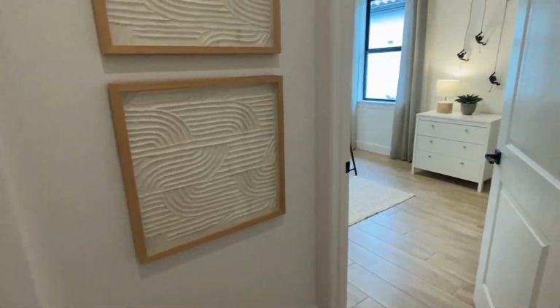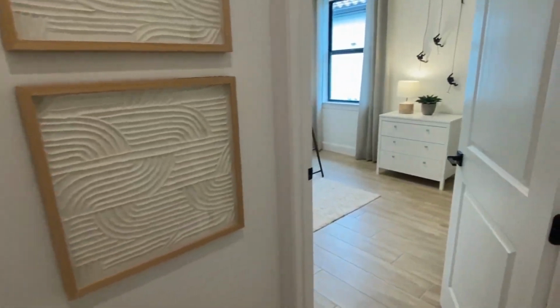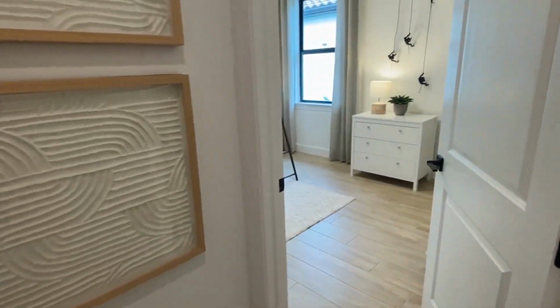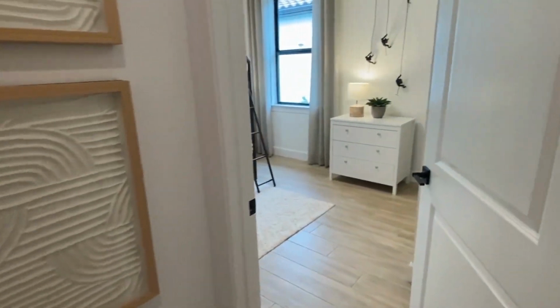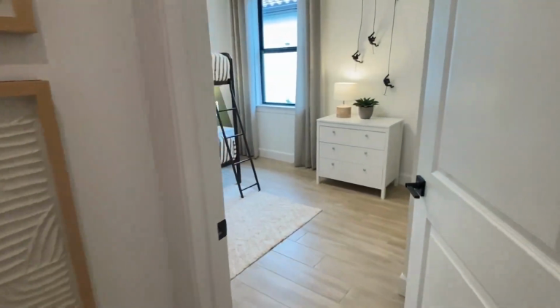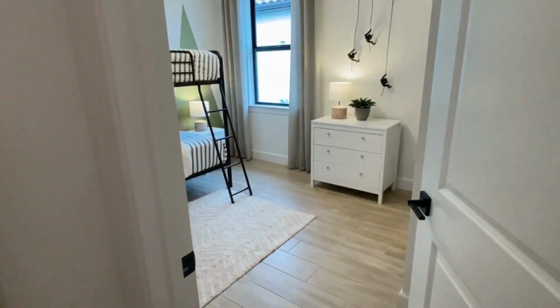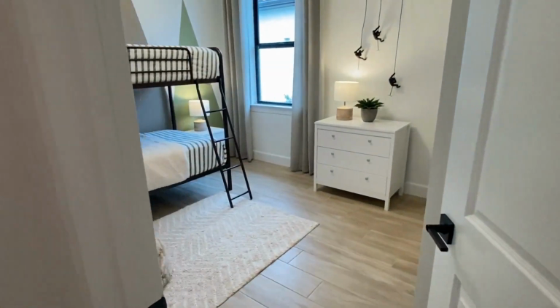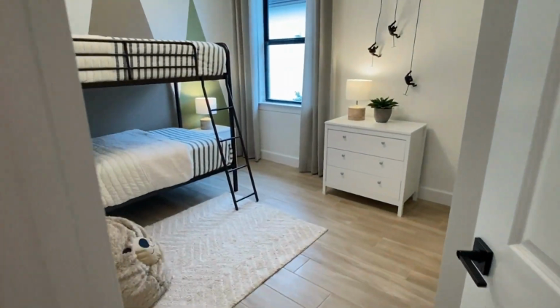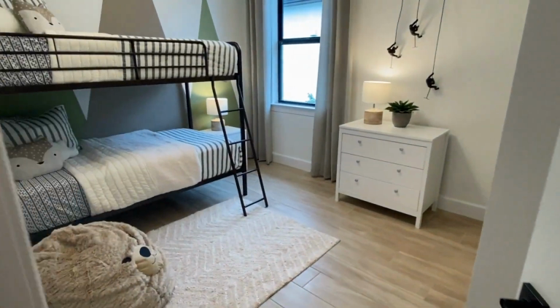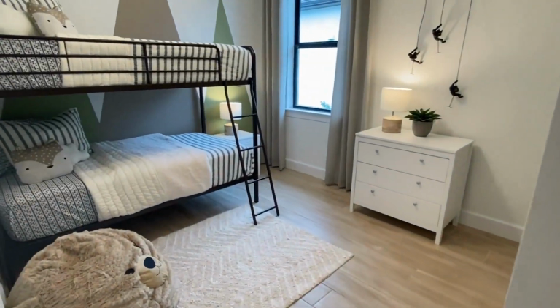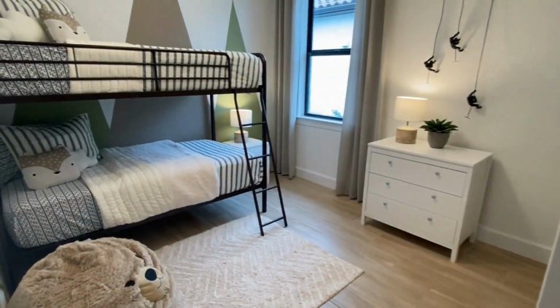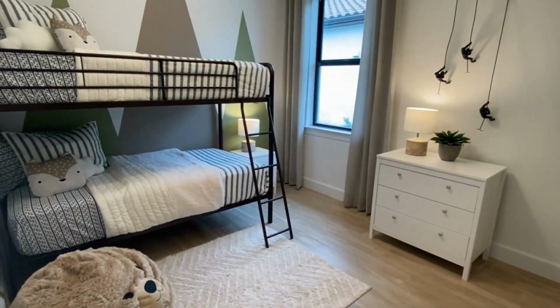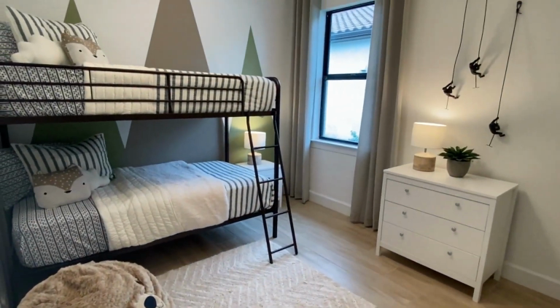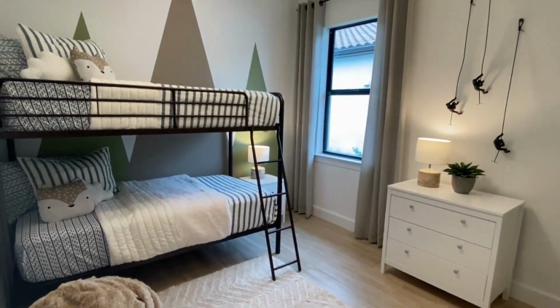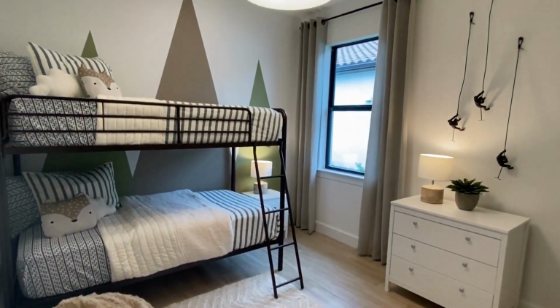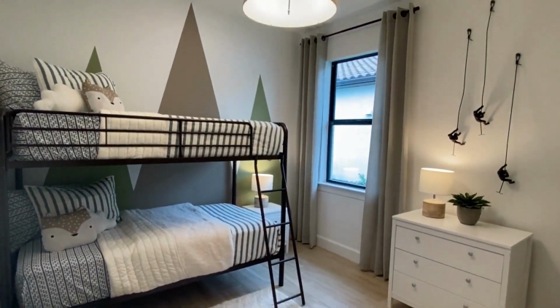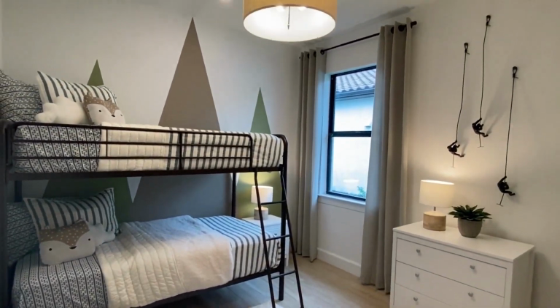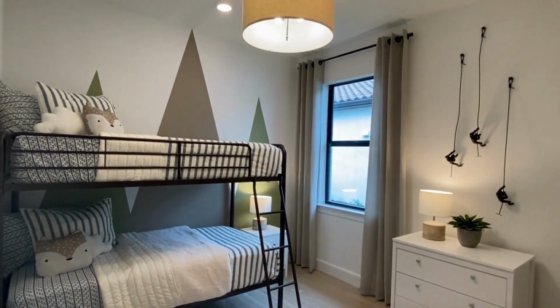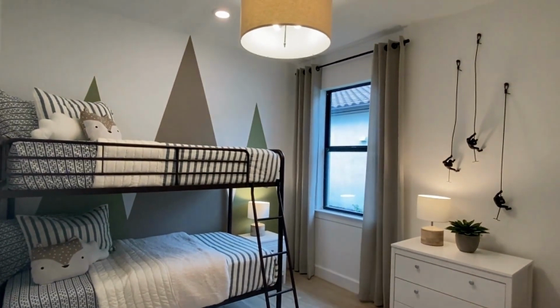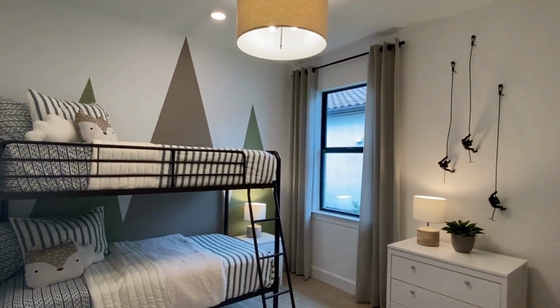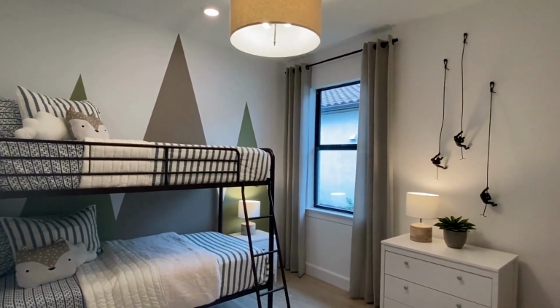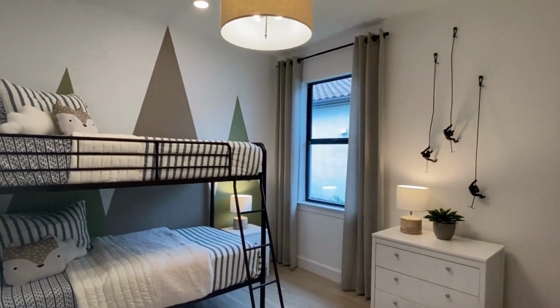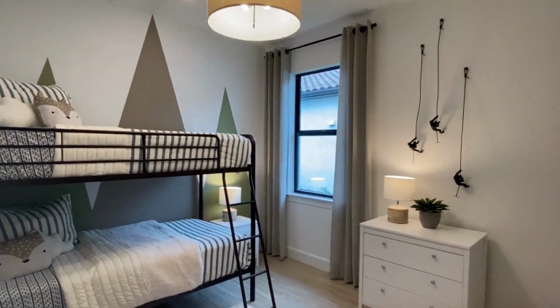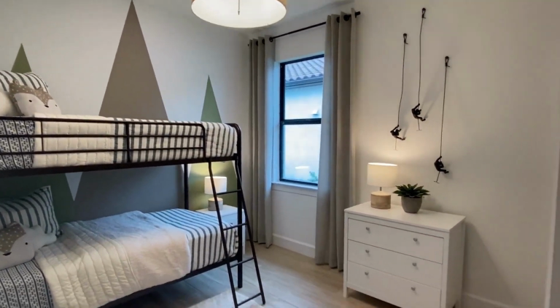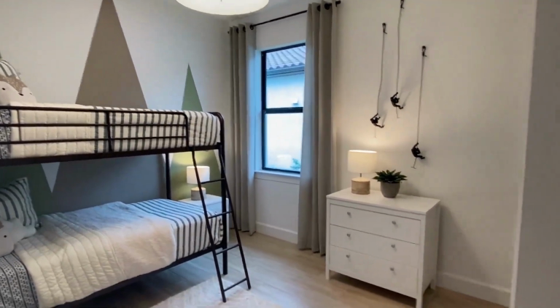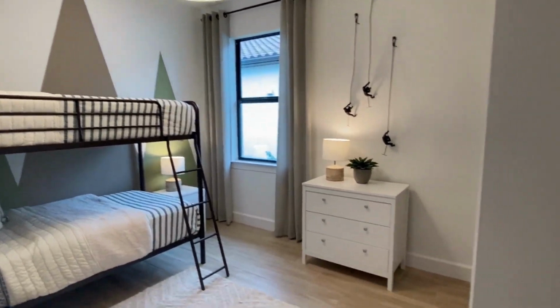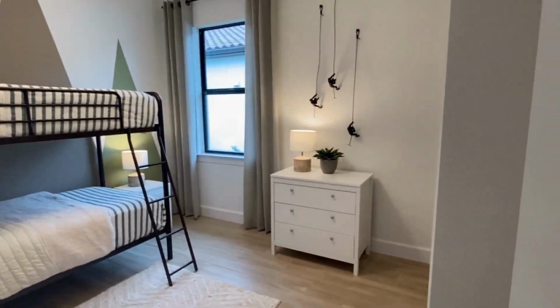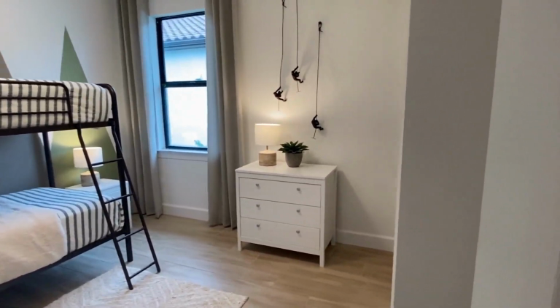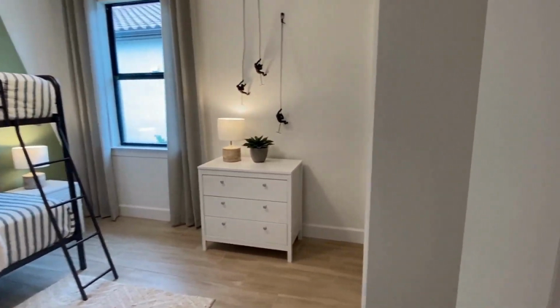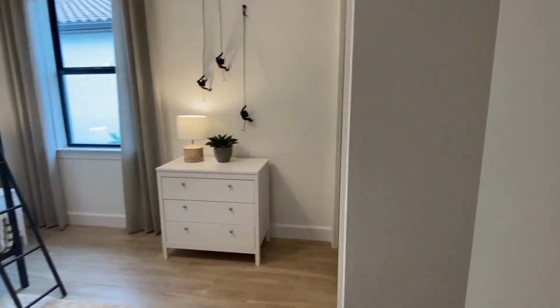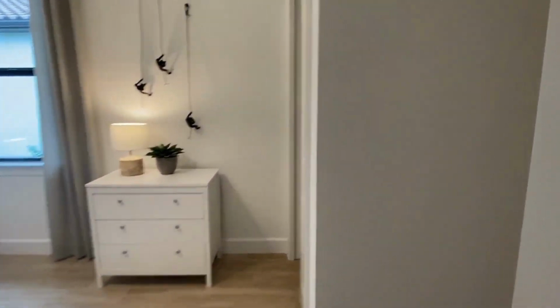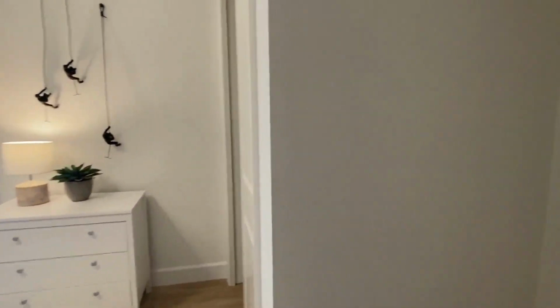This is the second guest bedroom. Nice LED recessed lighting with attached bath.